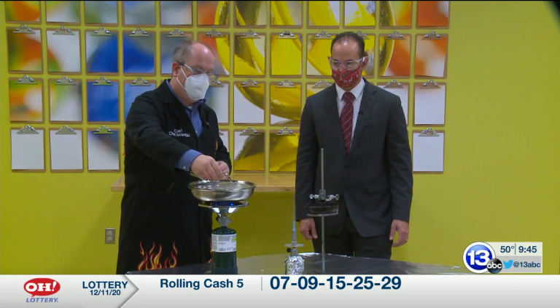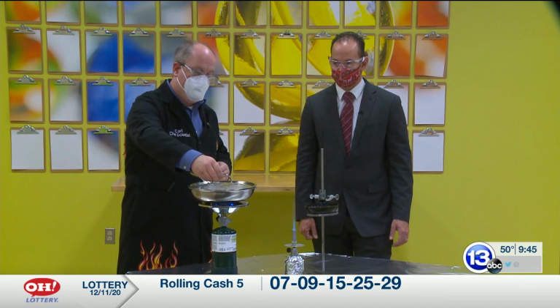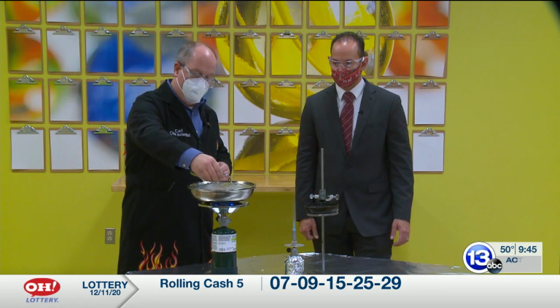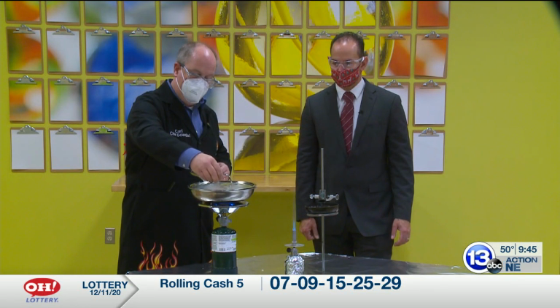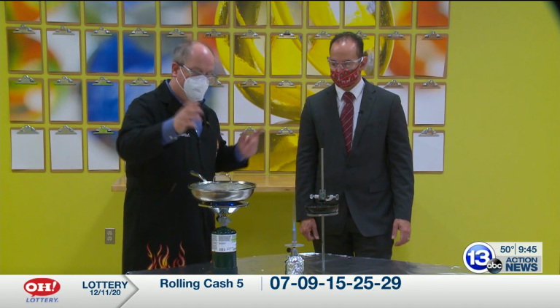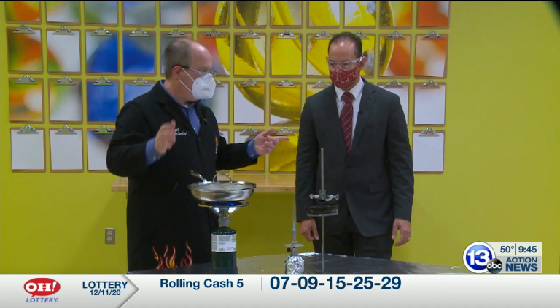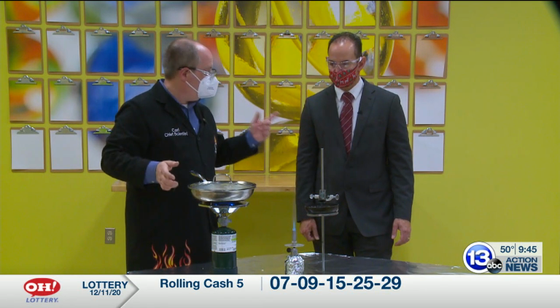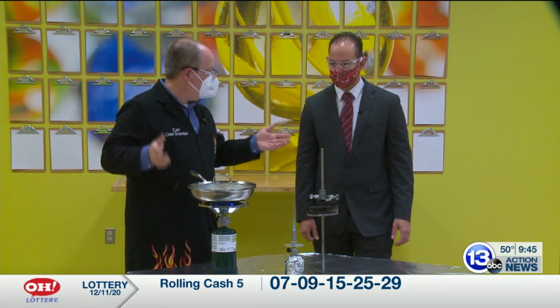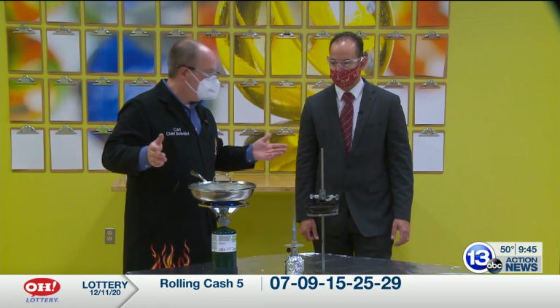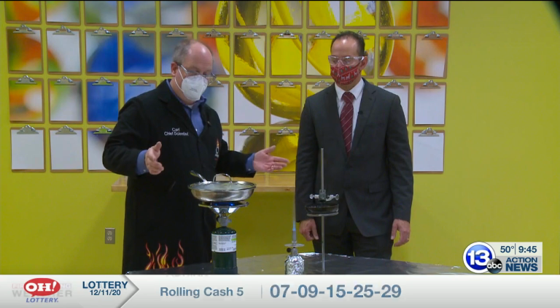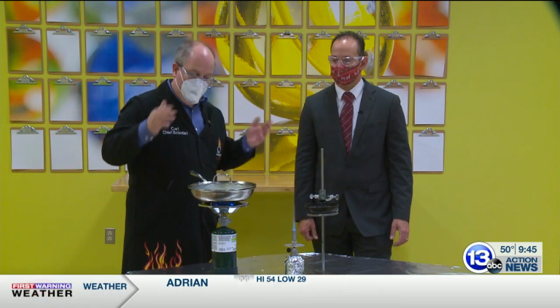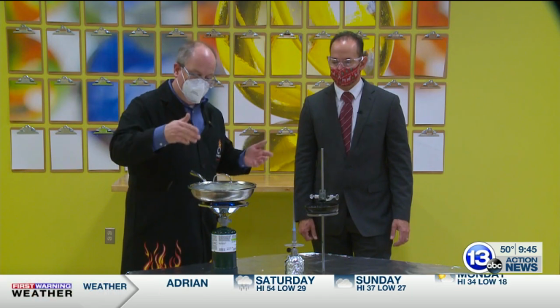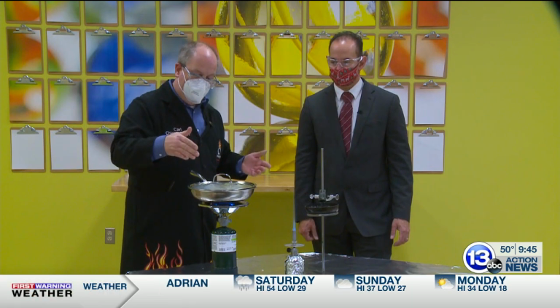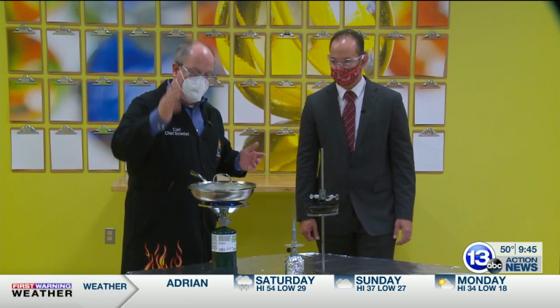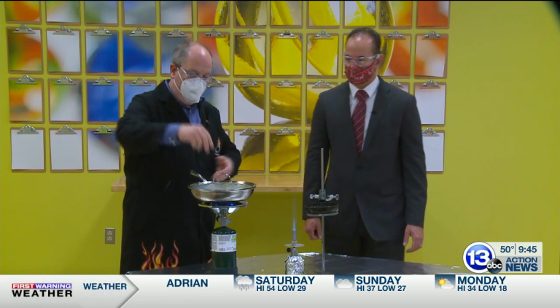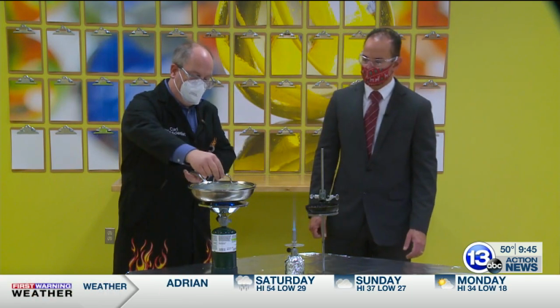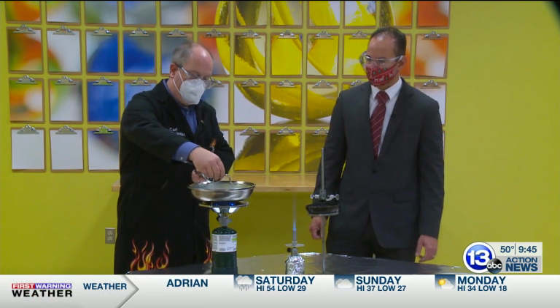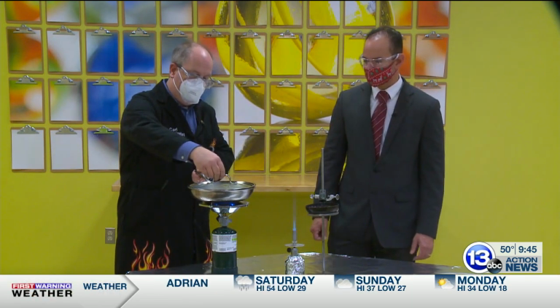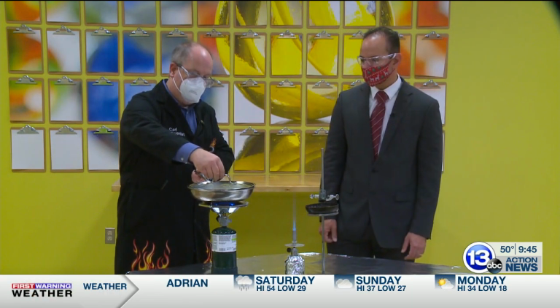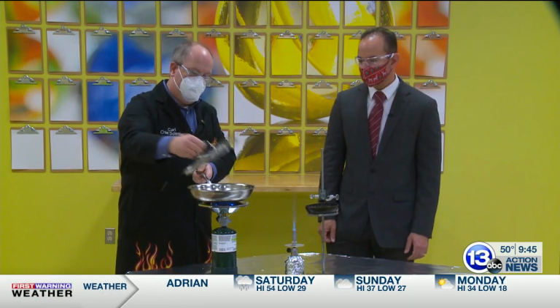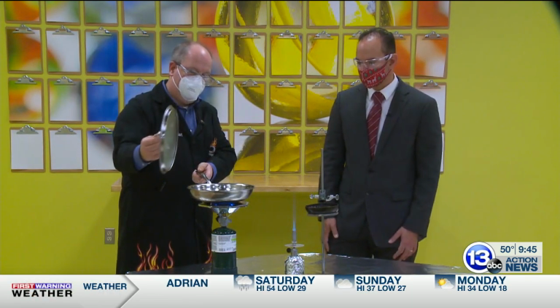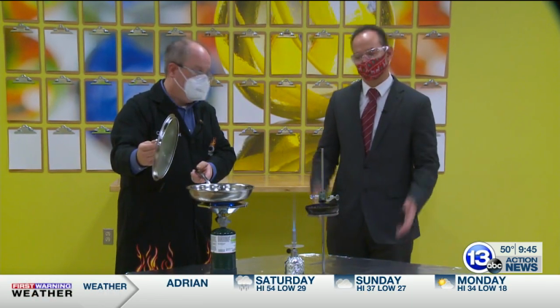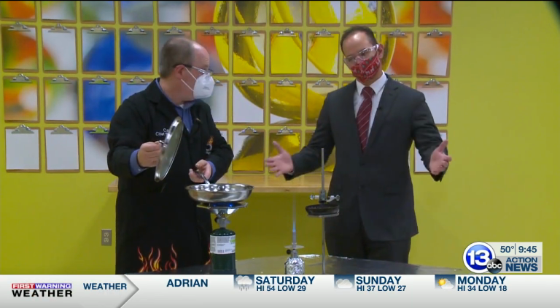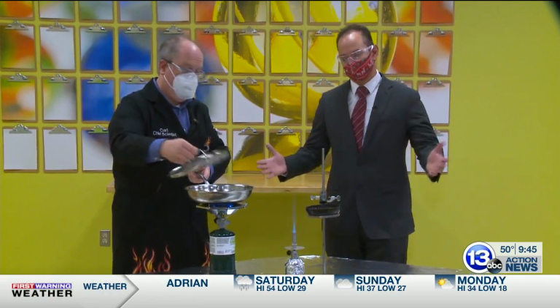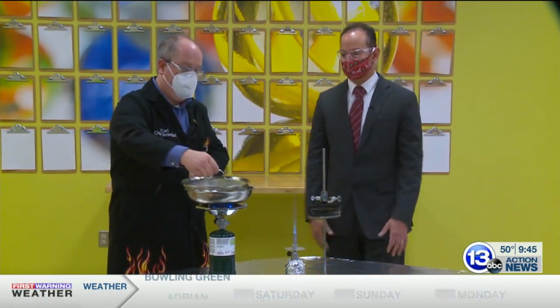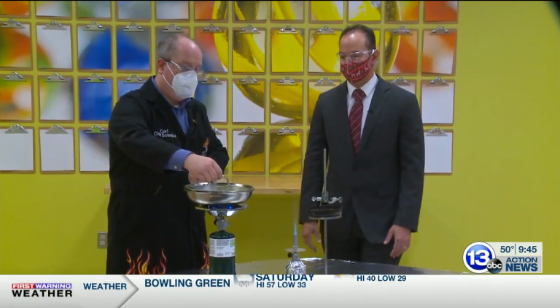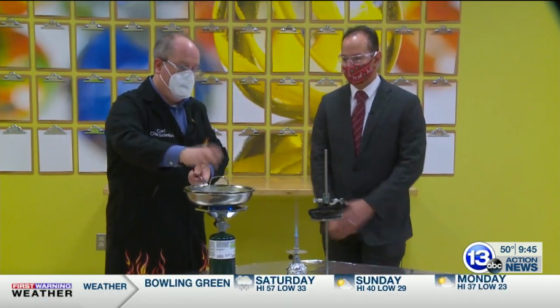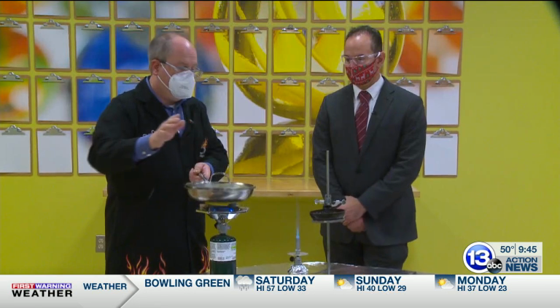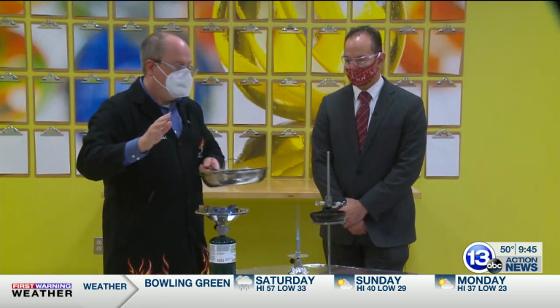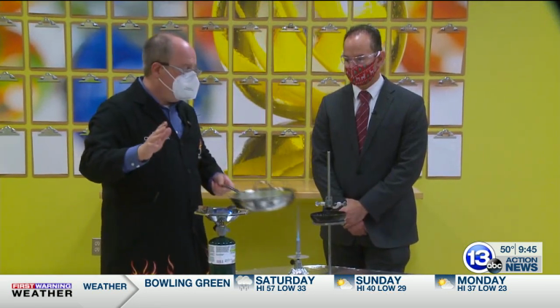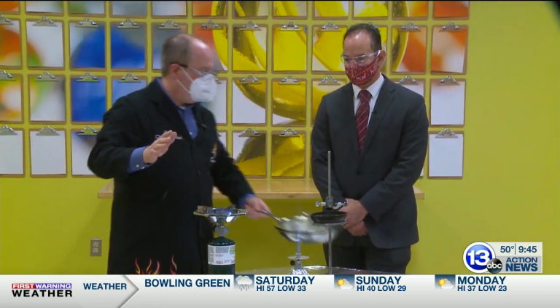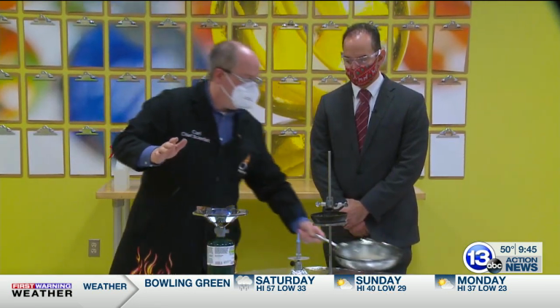For combustion, you need three things: fuel, flame, and oxygen. Put the lid on, you allow it to consume the oxygen, and the flame goes out. A super simple thing to do.